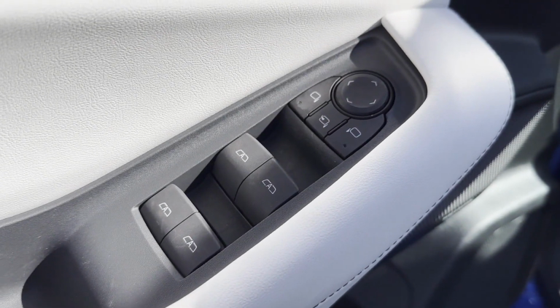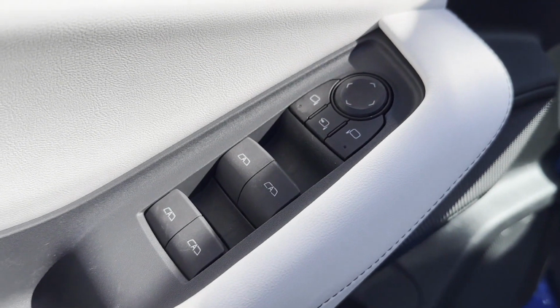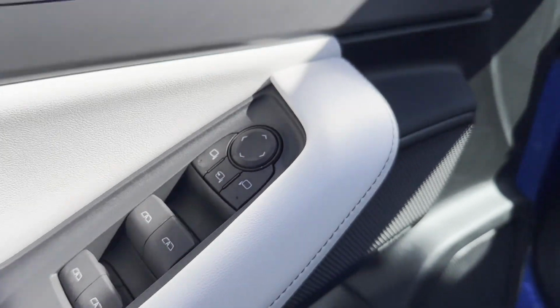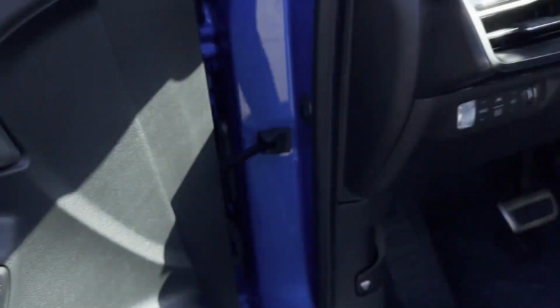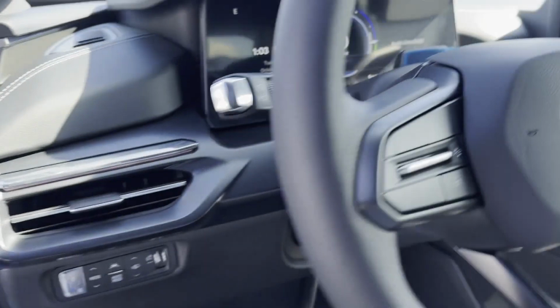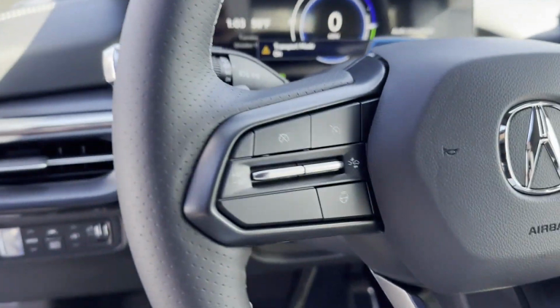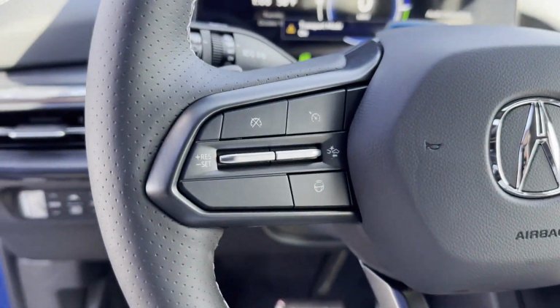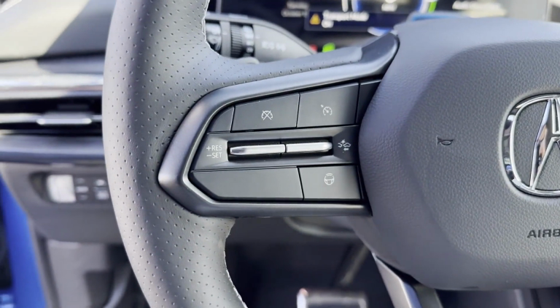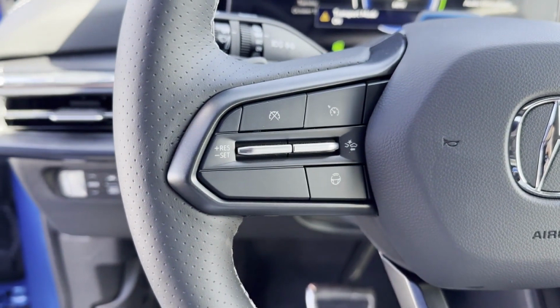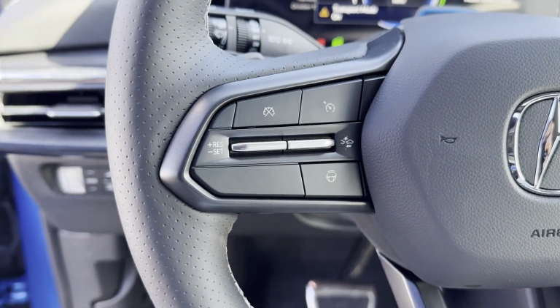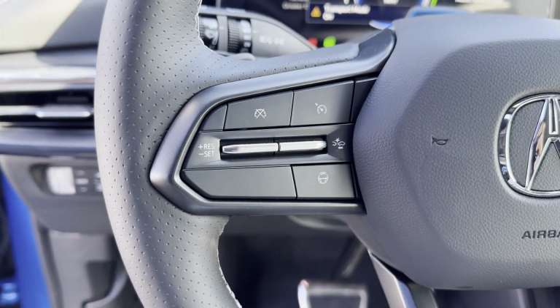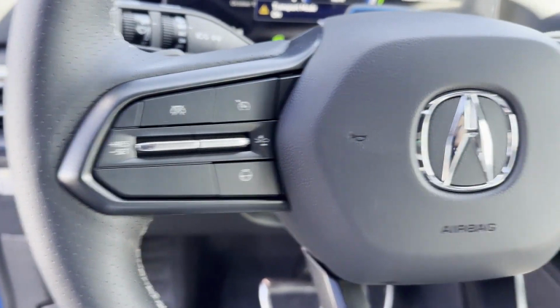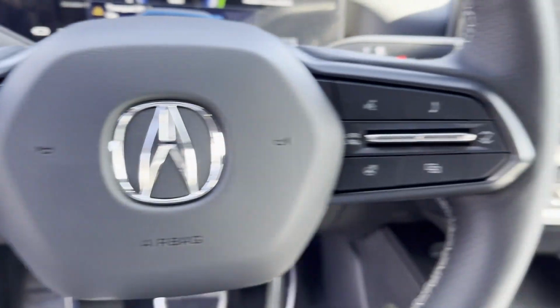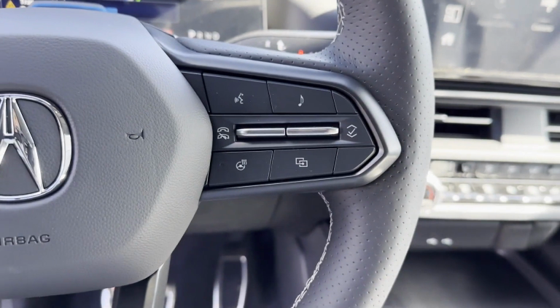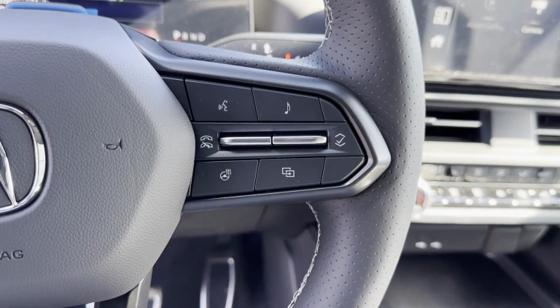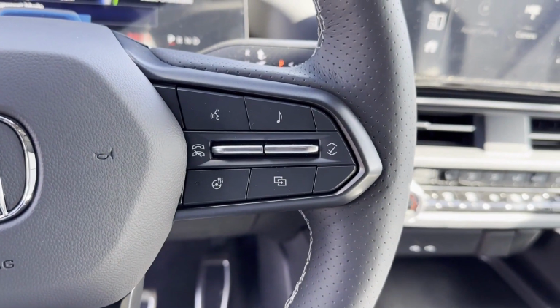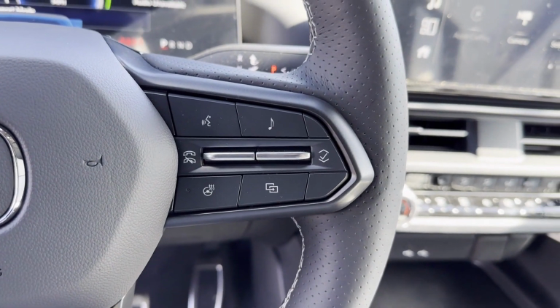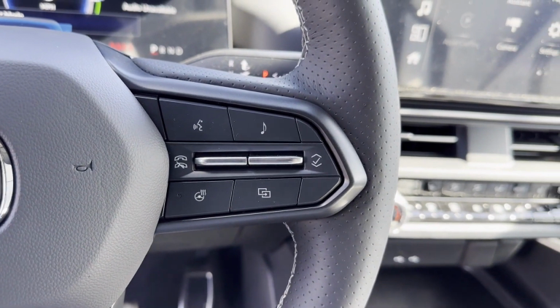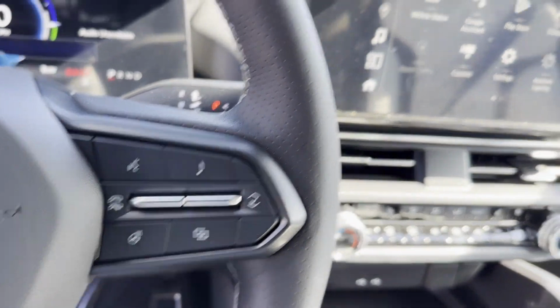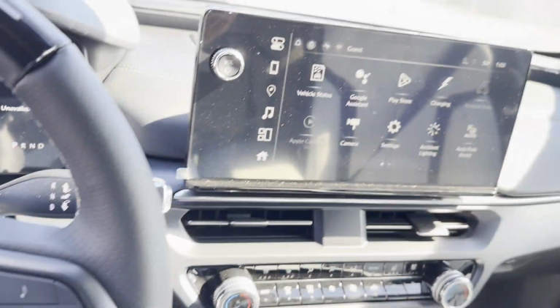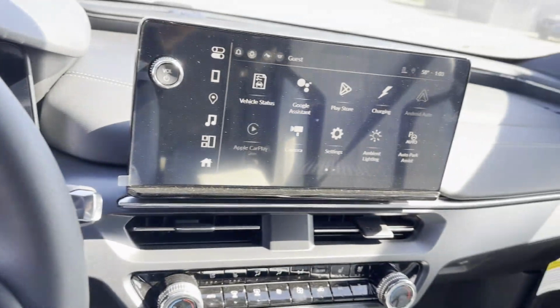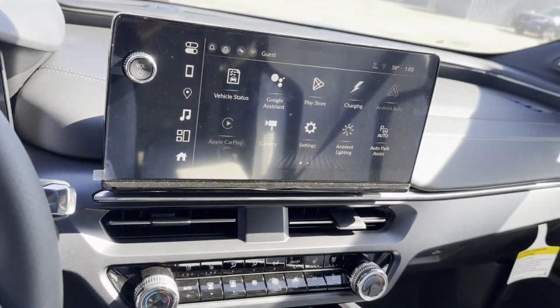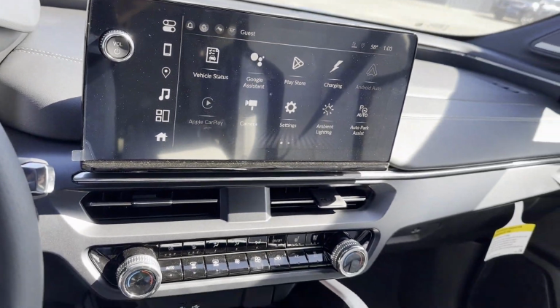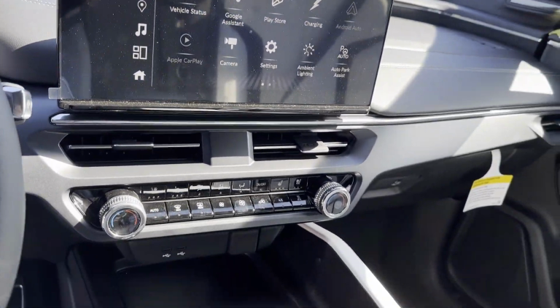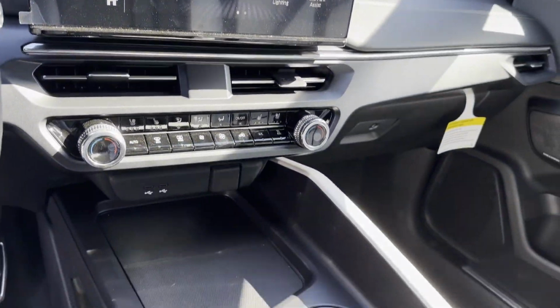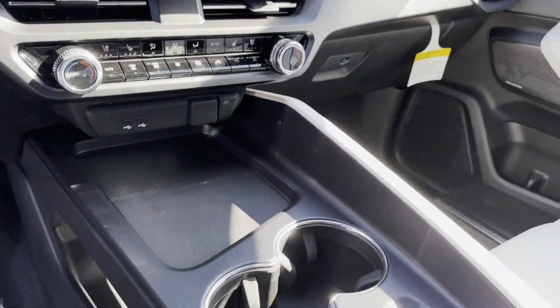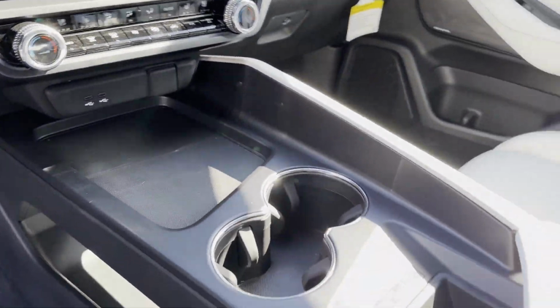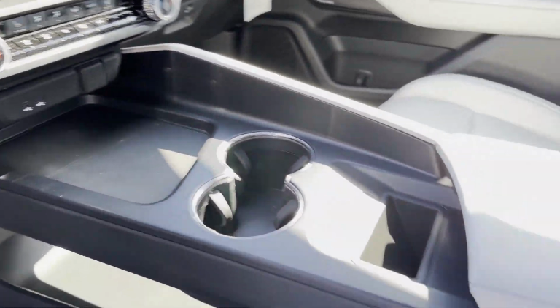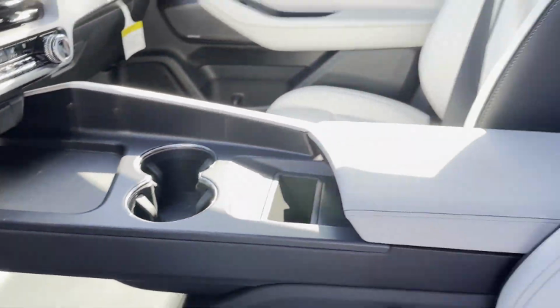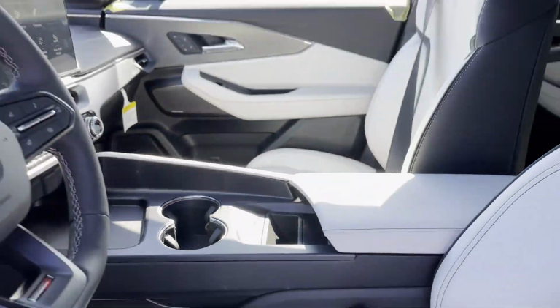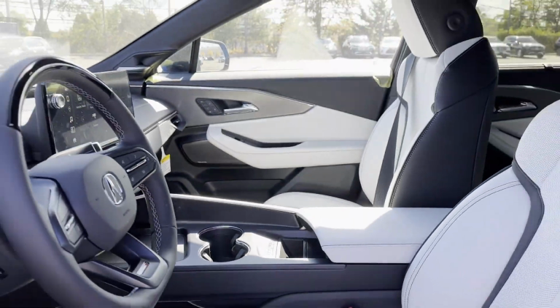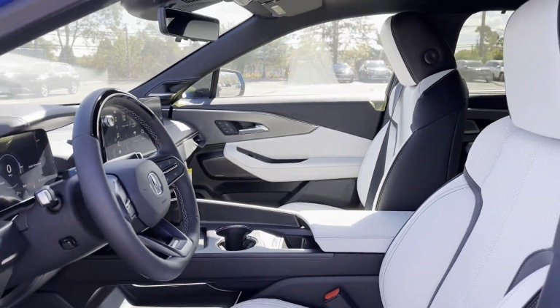Satellite radio, navigation, premium sound system, multi-zone air conditioning, blind spot monitor, all-wheel drive, heated side view mirrors, and panoramic roof.